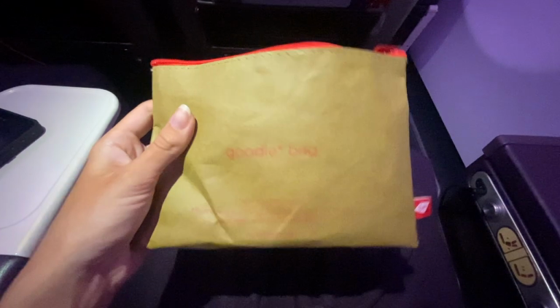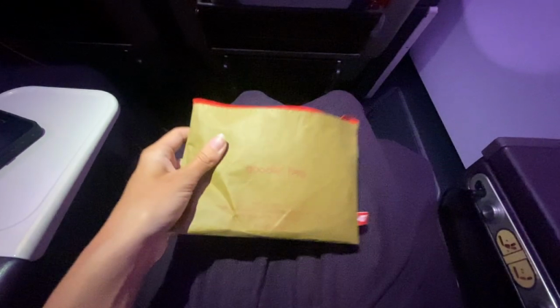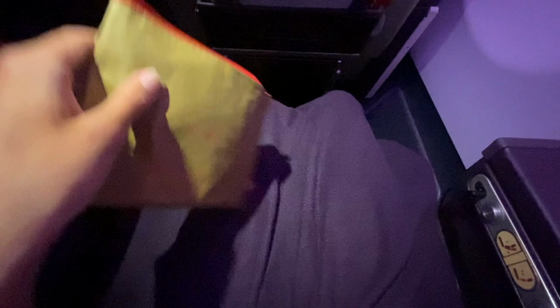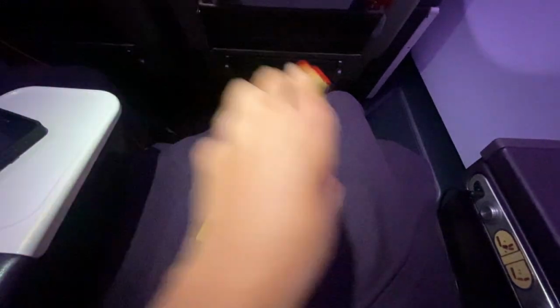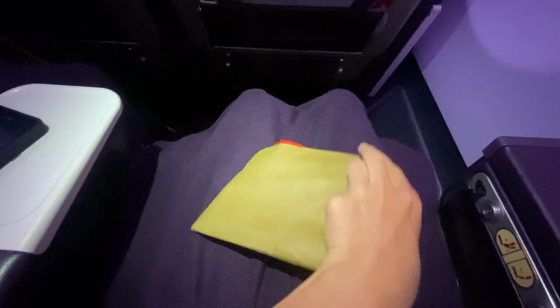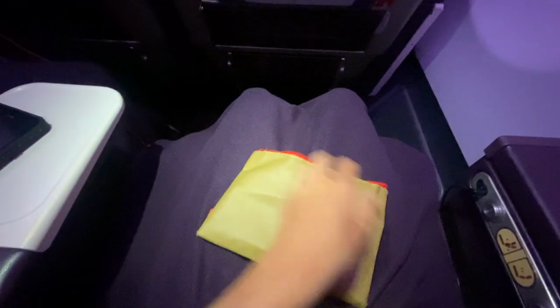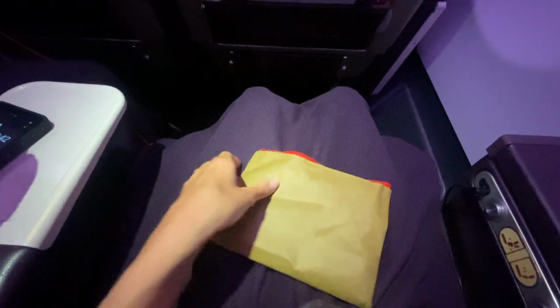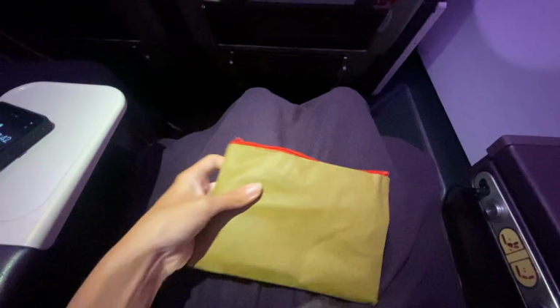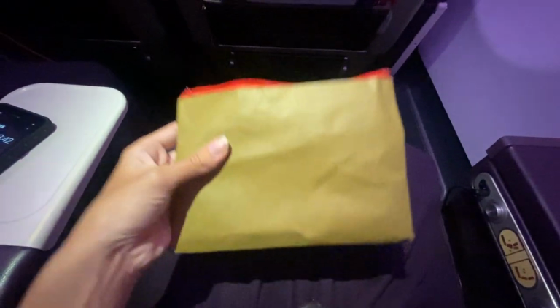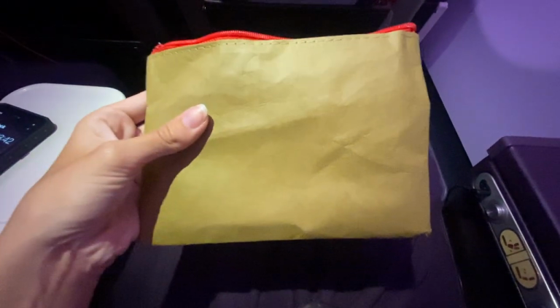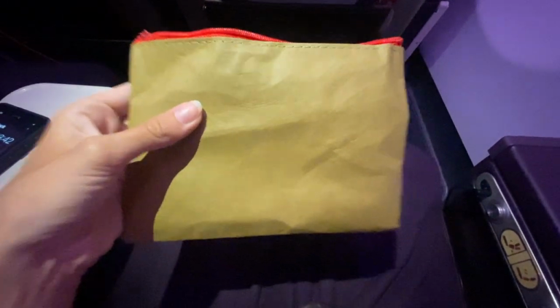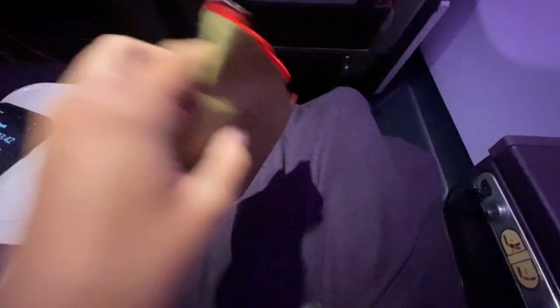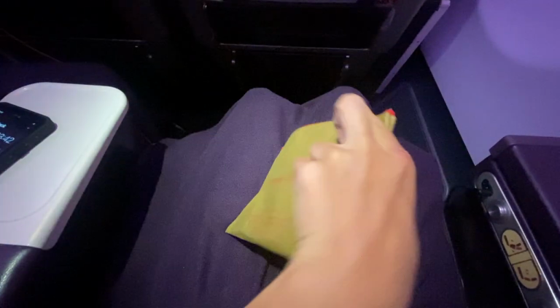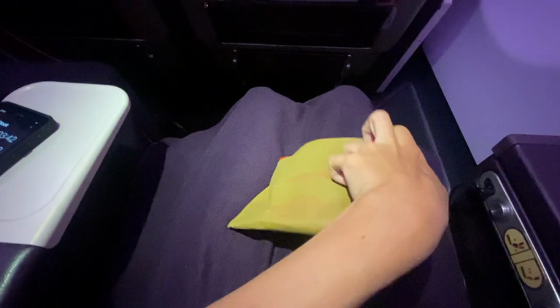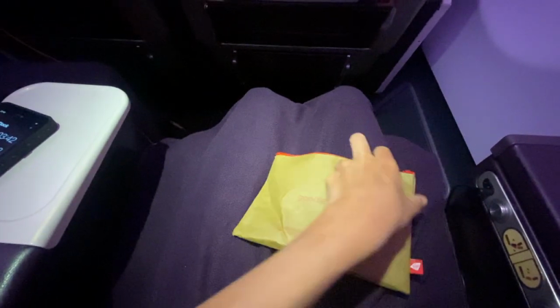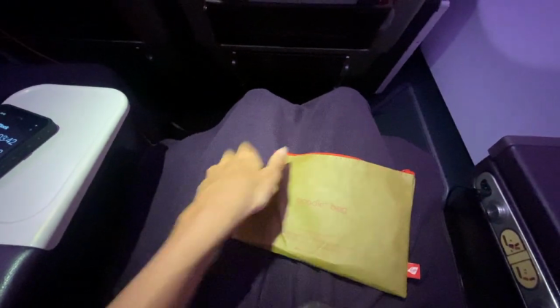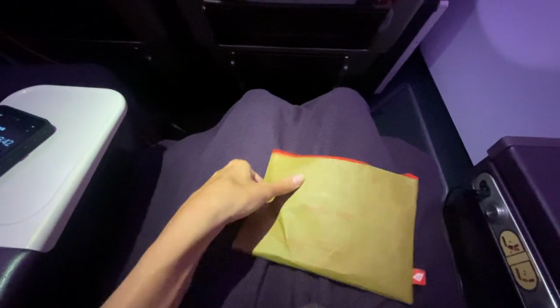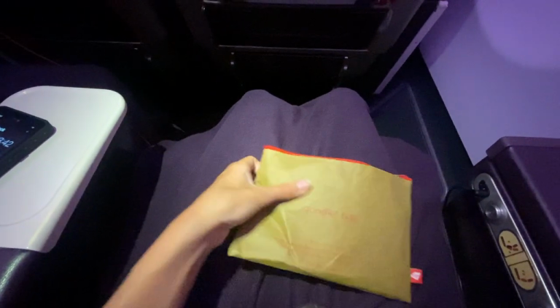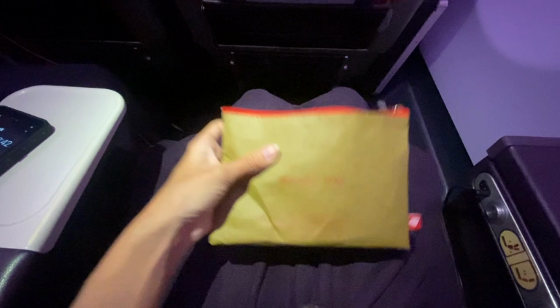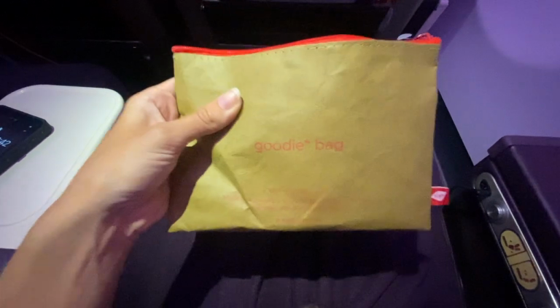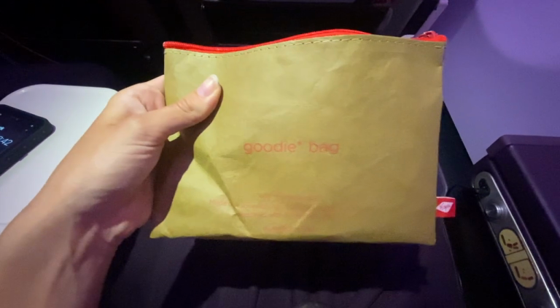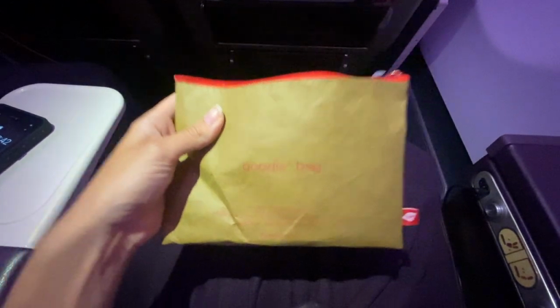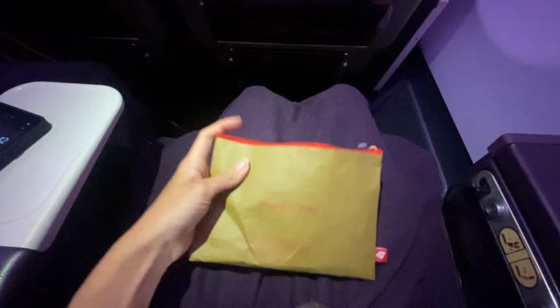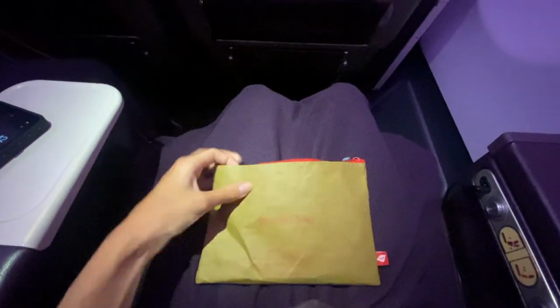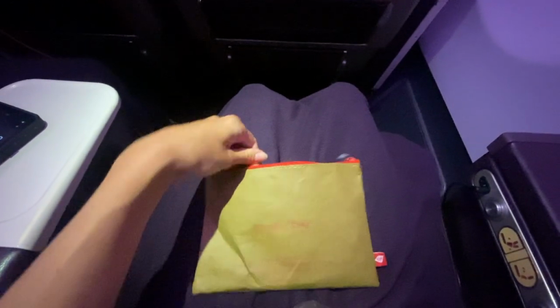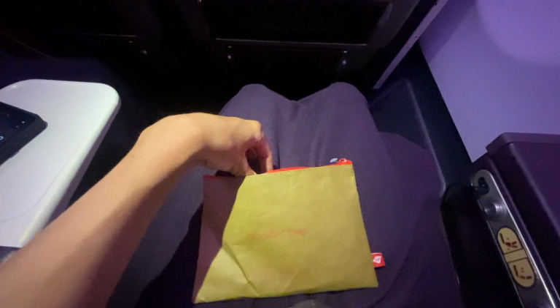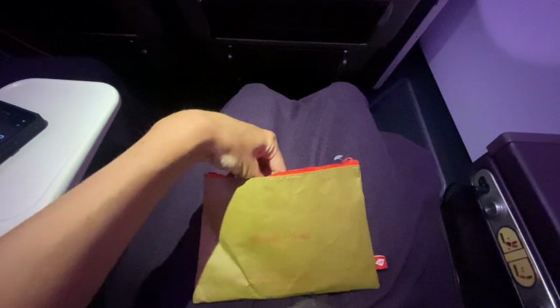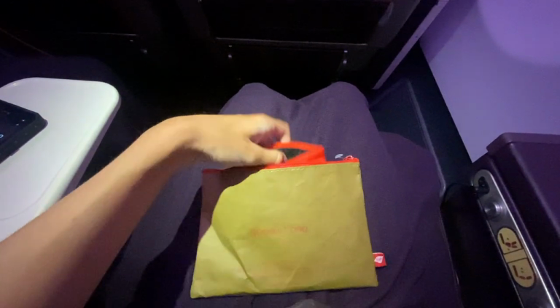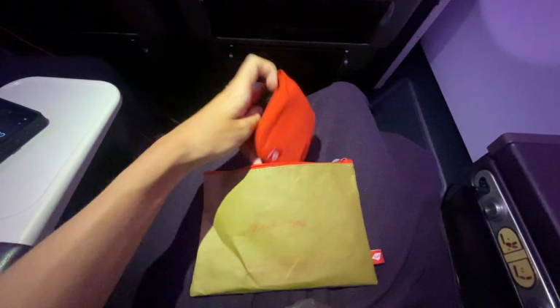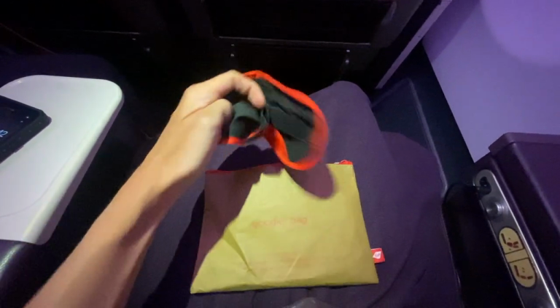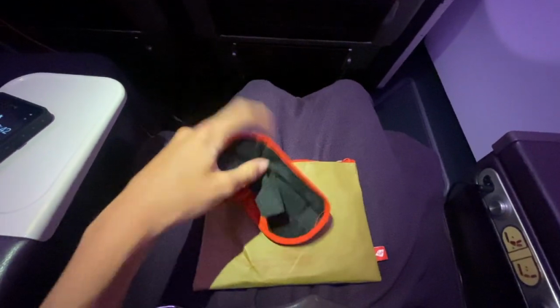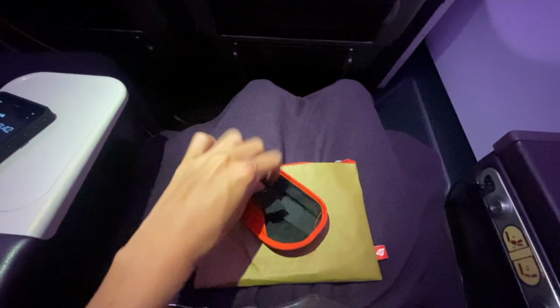Hello again — I hope you enjoyed that takeoff. Now for the best bit: the goodie bag review. If you'd like to see the difference between this bag and the one in Upper Class, please check out my previous video. The colour theme for this goodie bag was red and brown, unlike Upper Class which was black and brown.